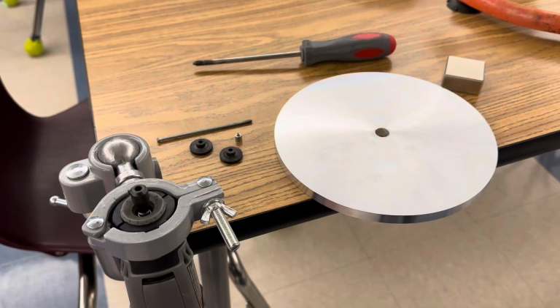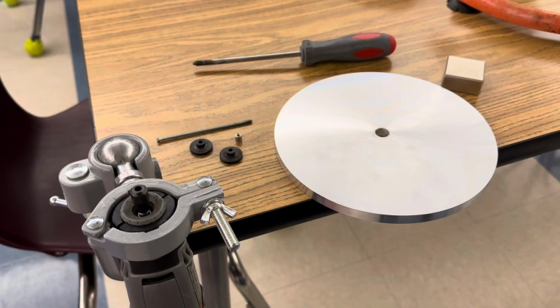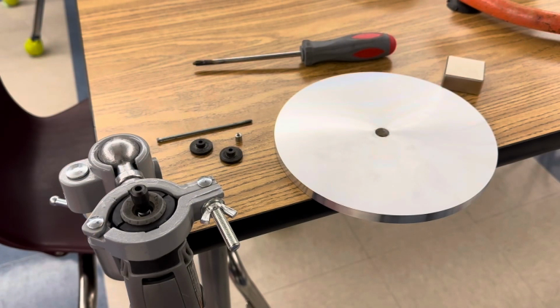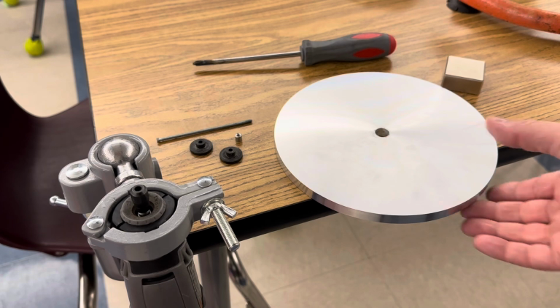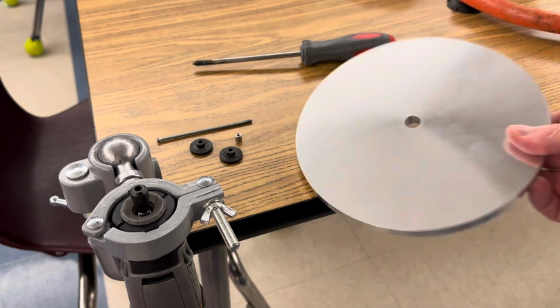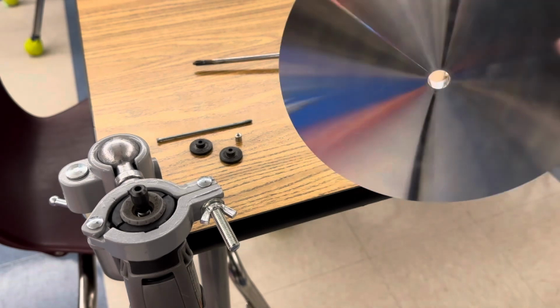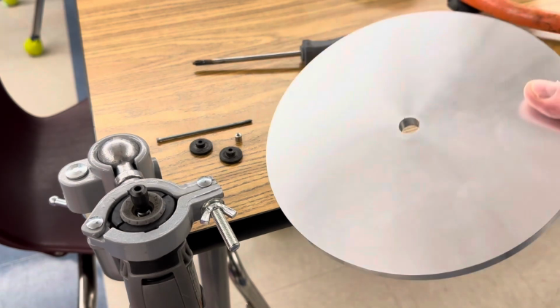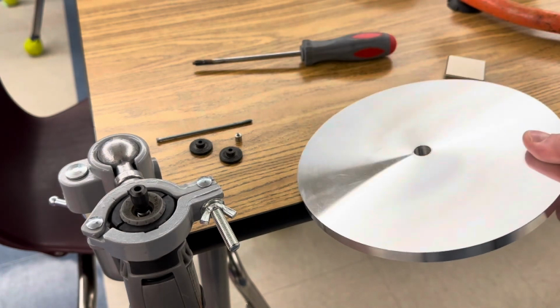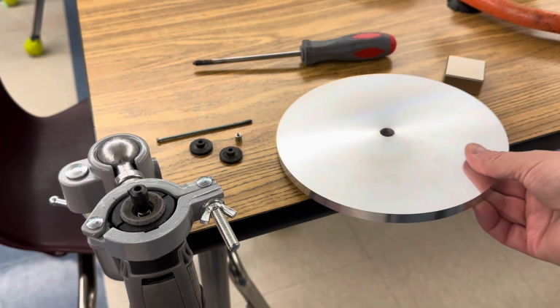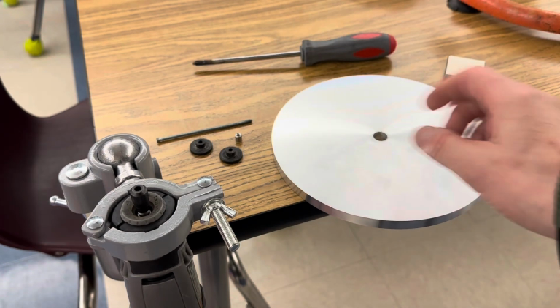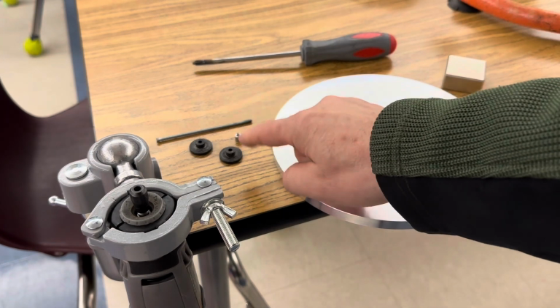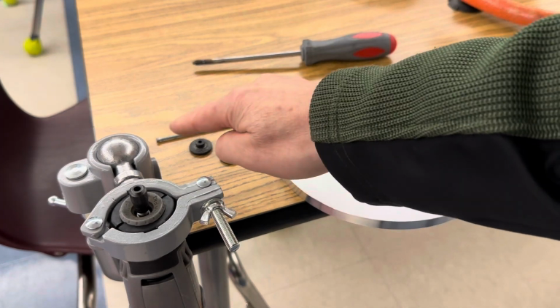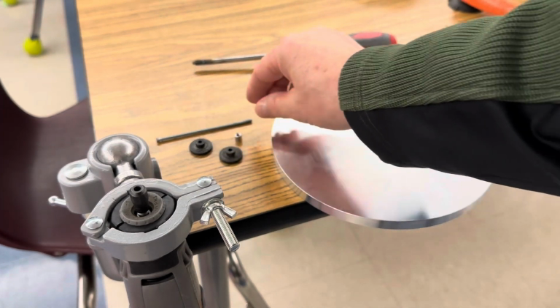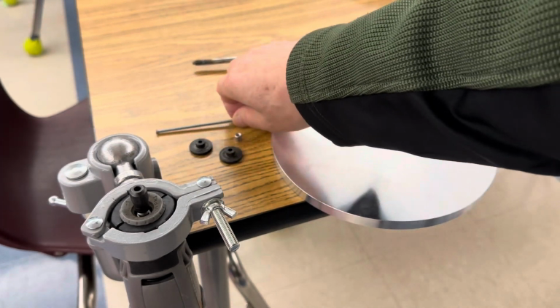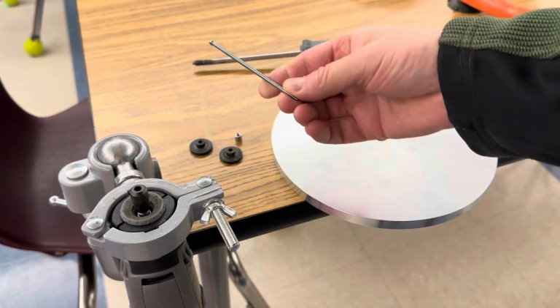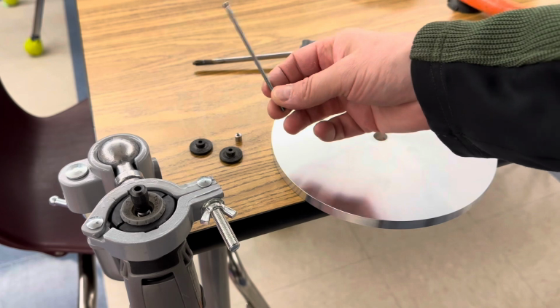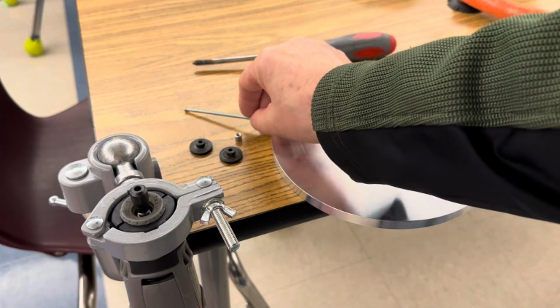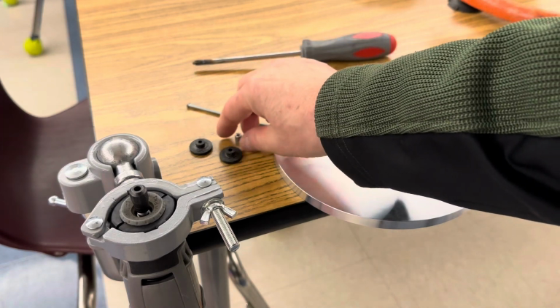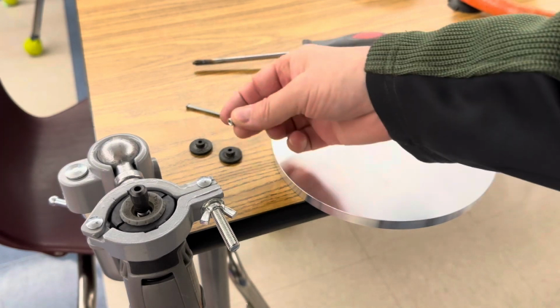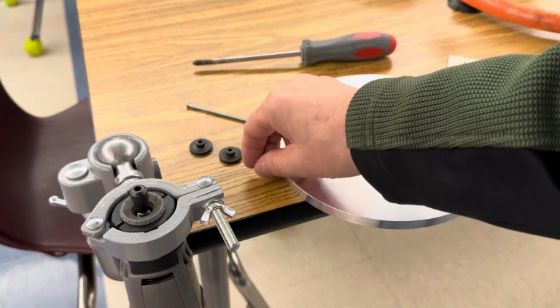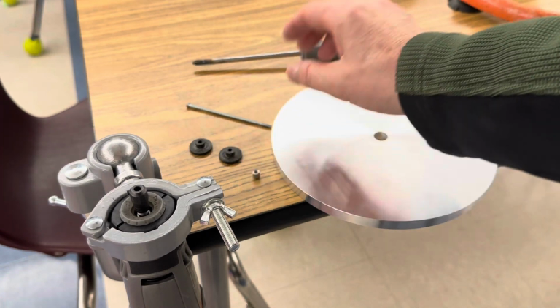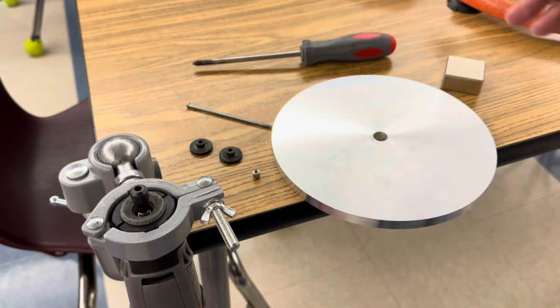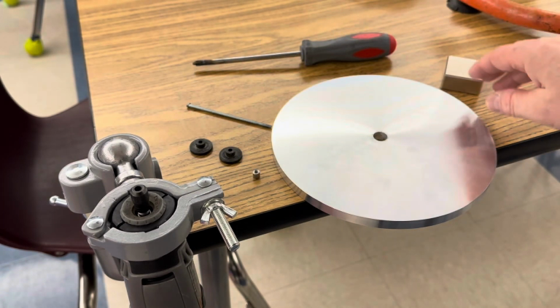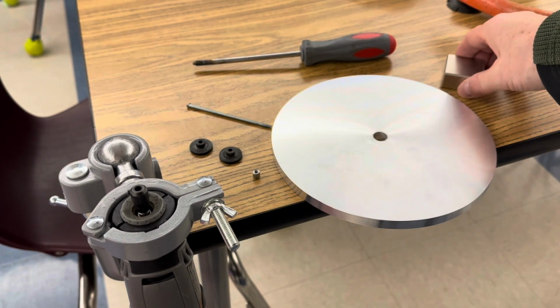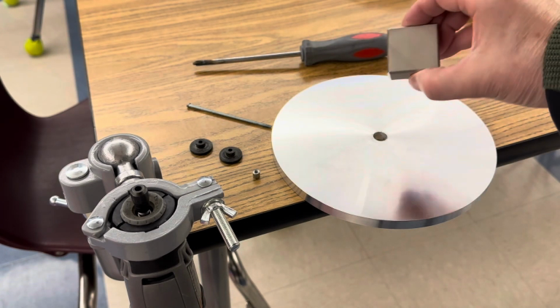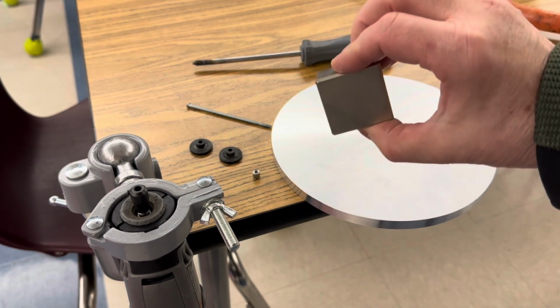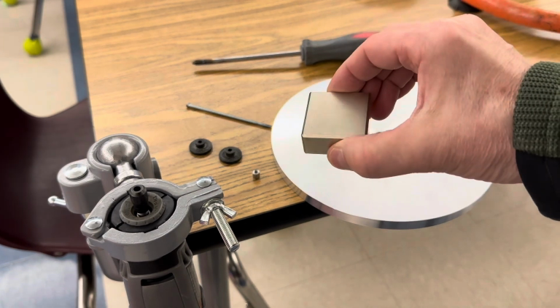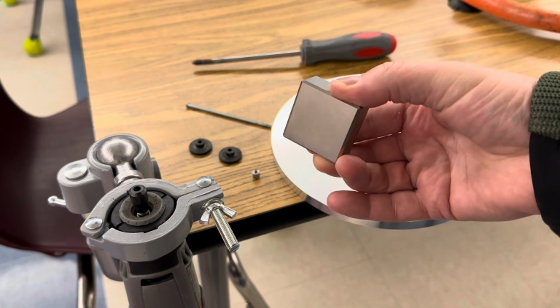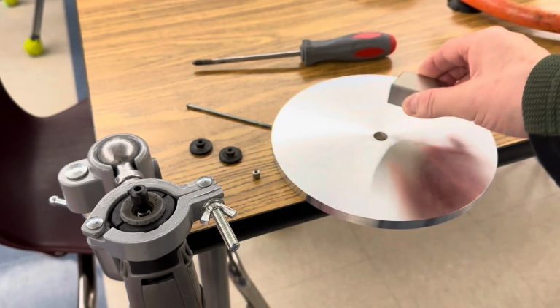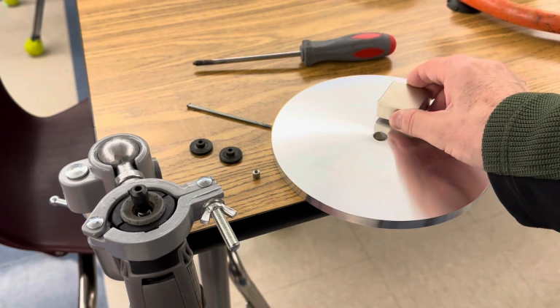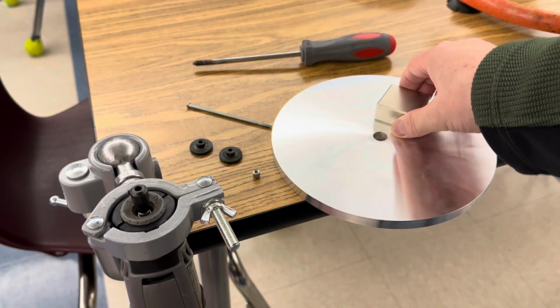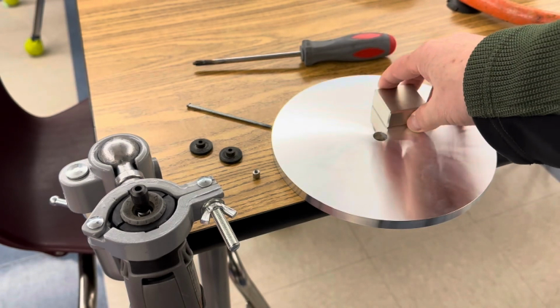For this demonstration I'm using an 8 inch aluminum disc, a couple of rubber washers, a screw and a nut screwdriver. This is a neodymium magnet N52.